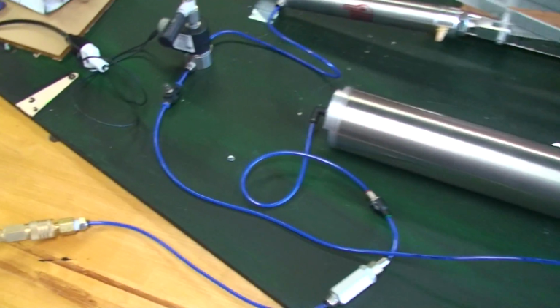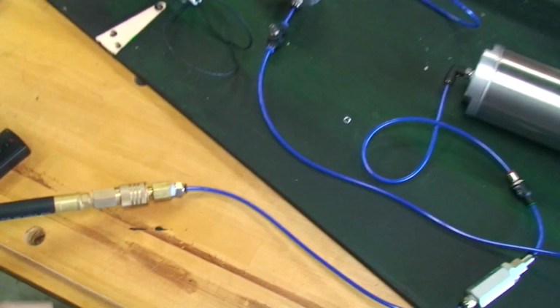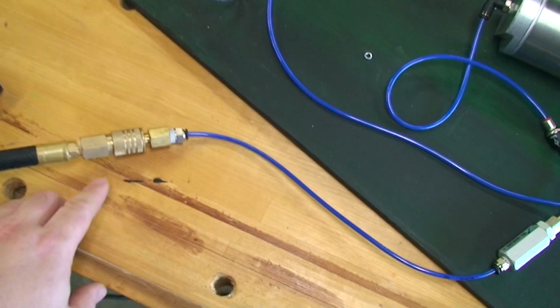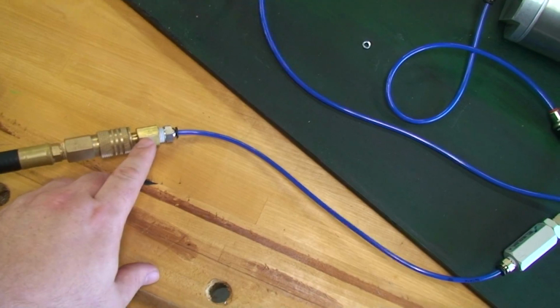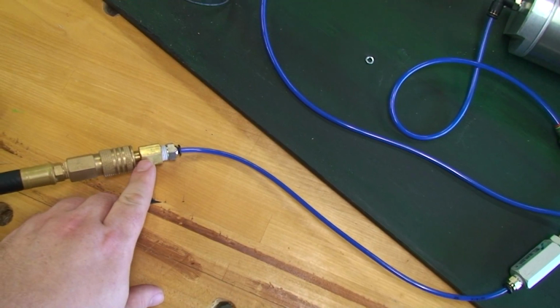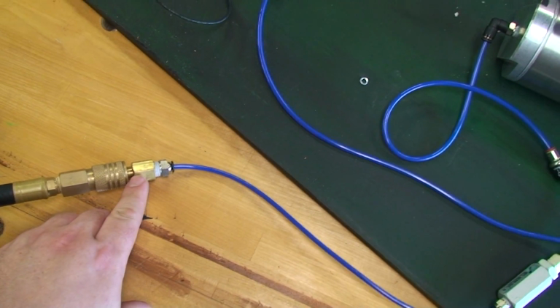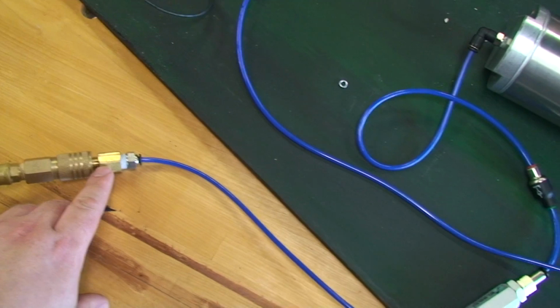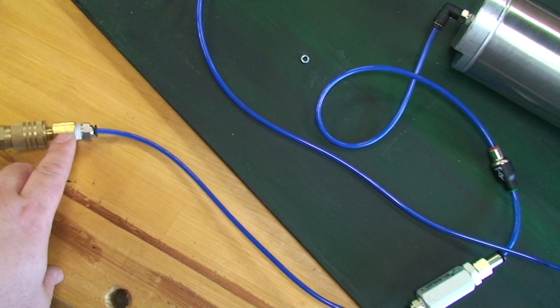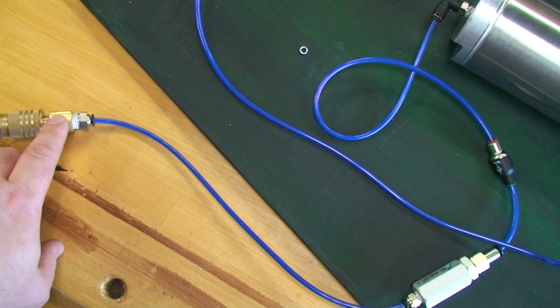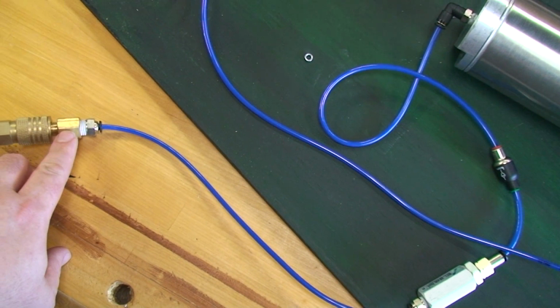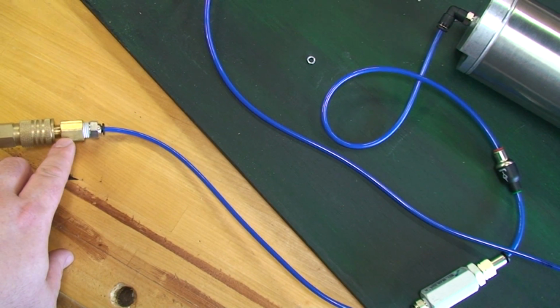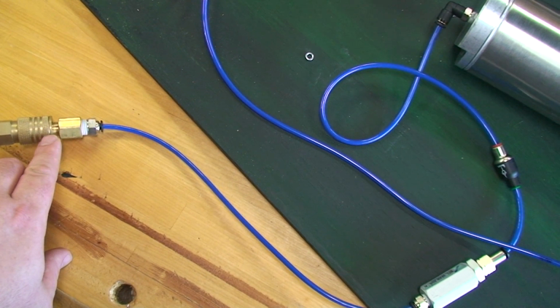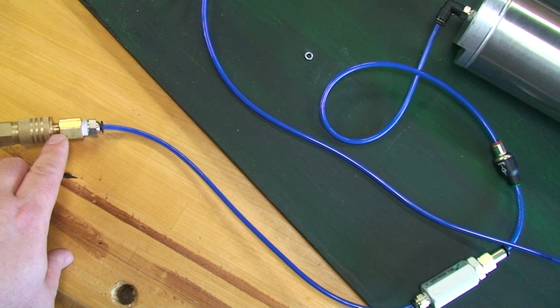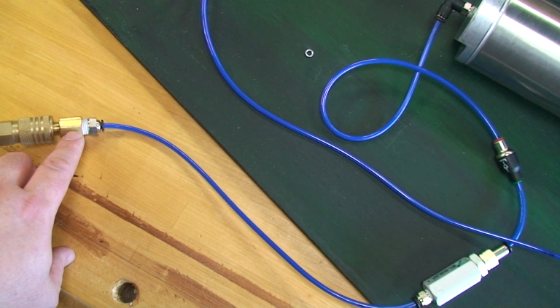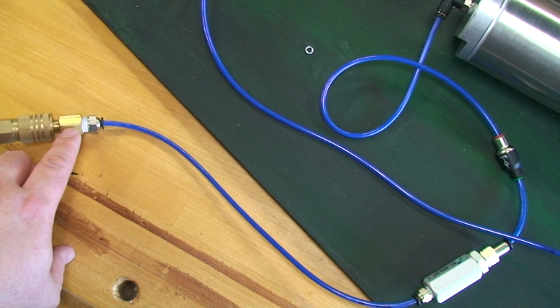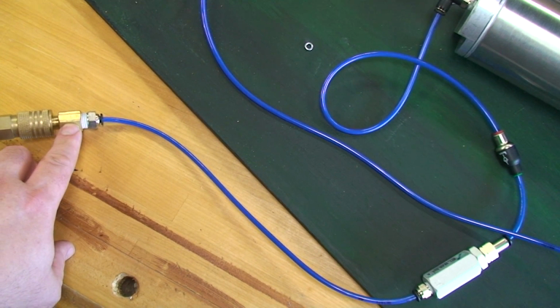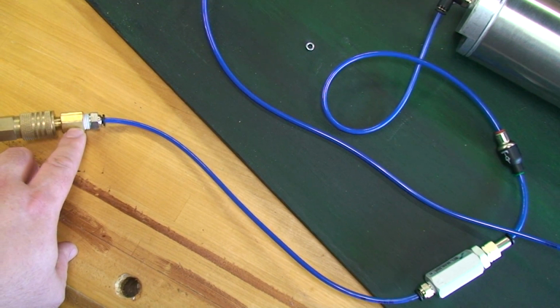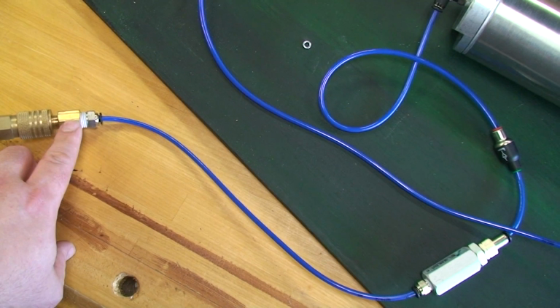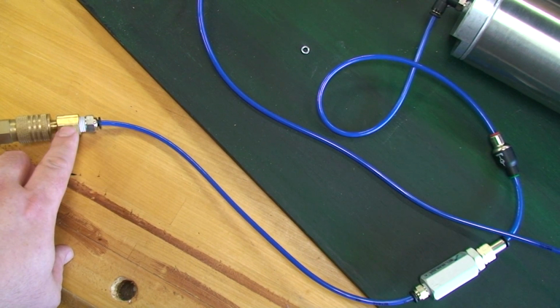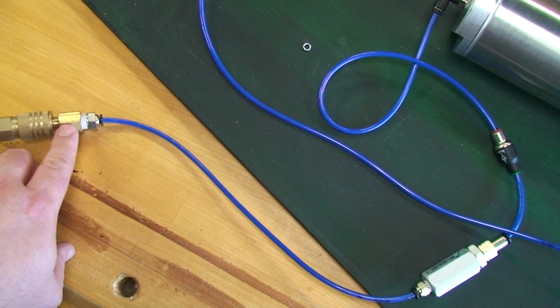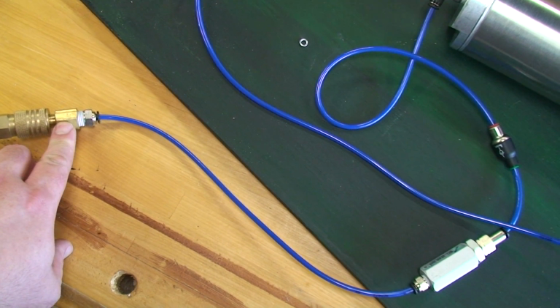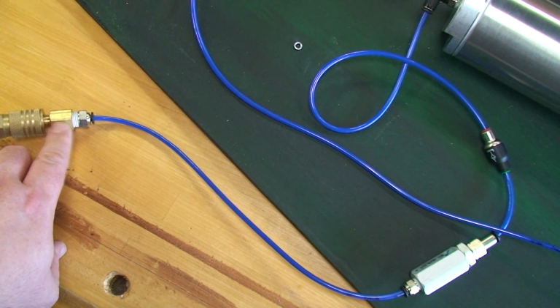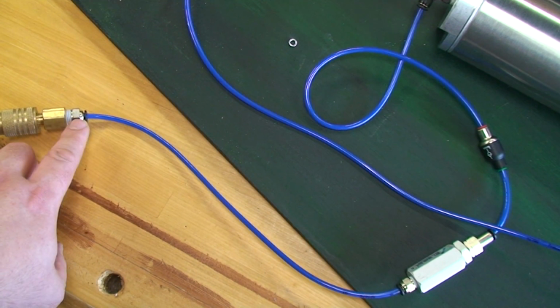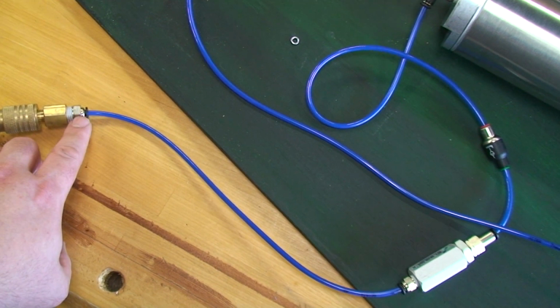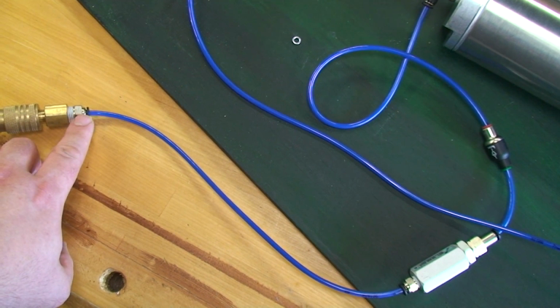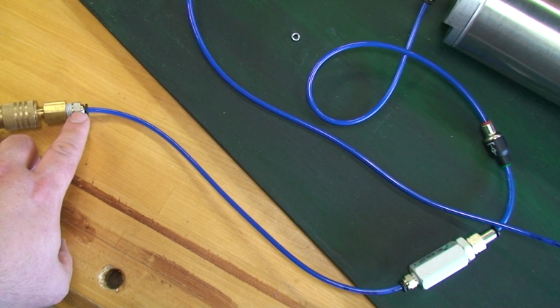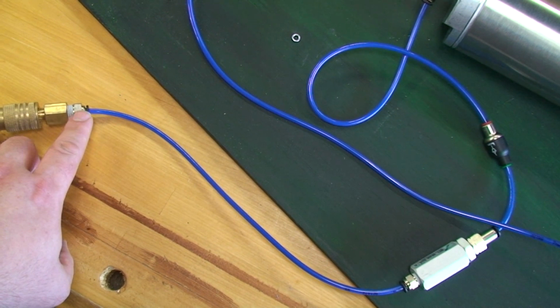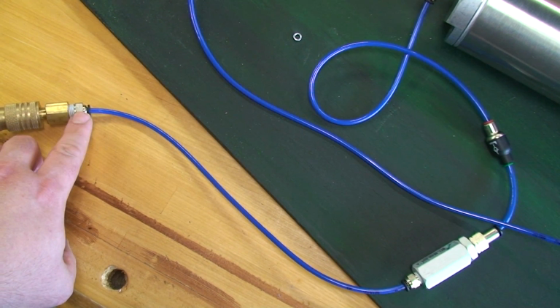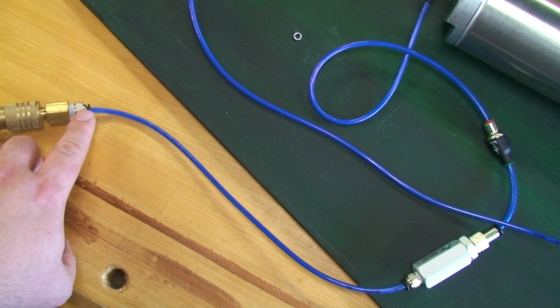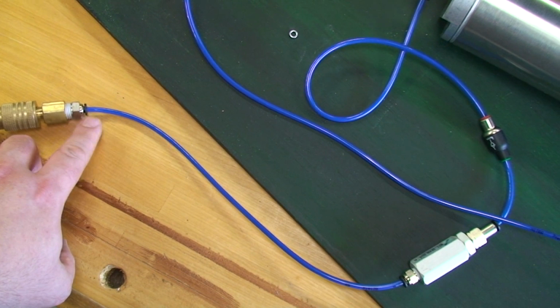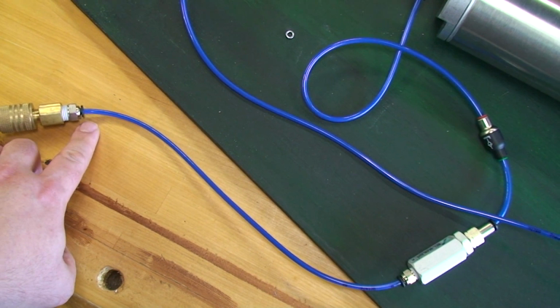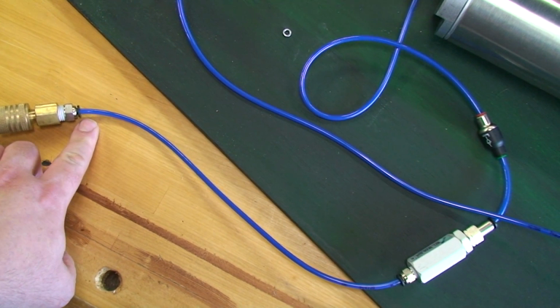Over here I have the quick disconnect — this is the standard quarter-inch quick disconnect to 3/8 female, which you can pick up at Home Depot. Then Automation Direct sells the 3/8 male to push-to-connect female.